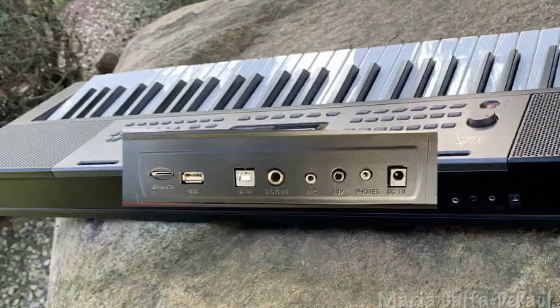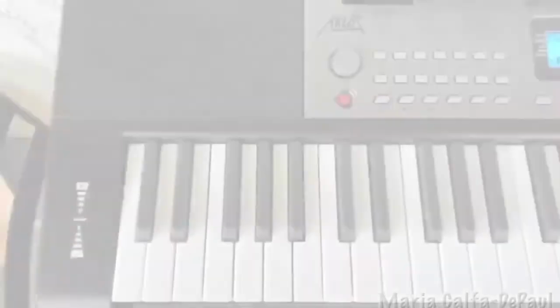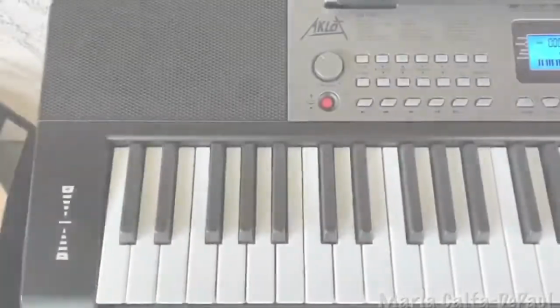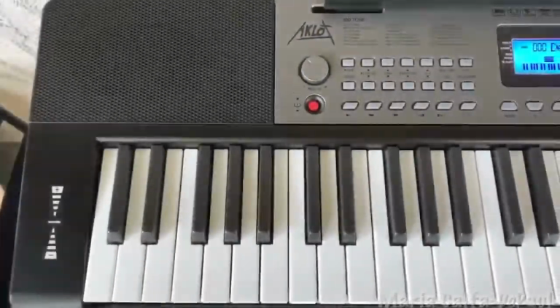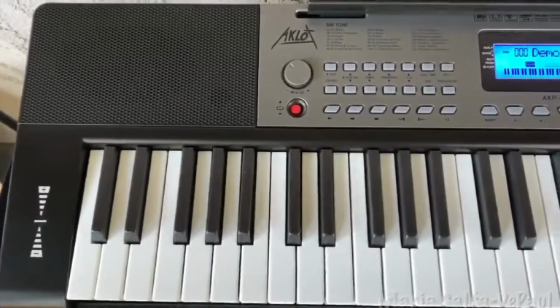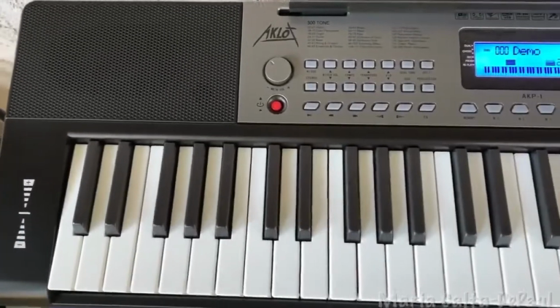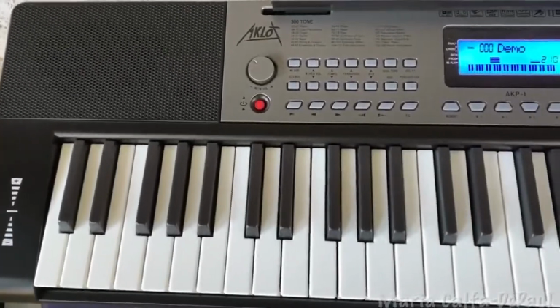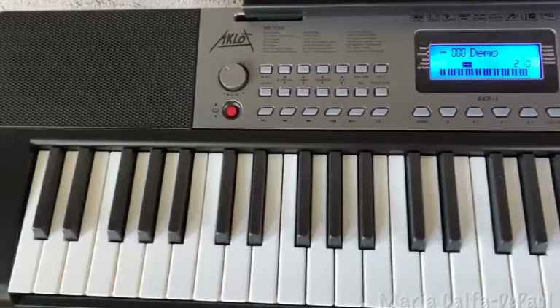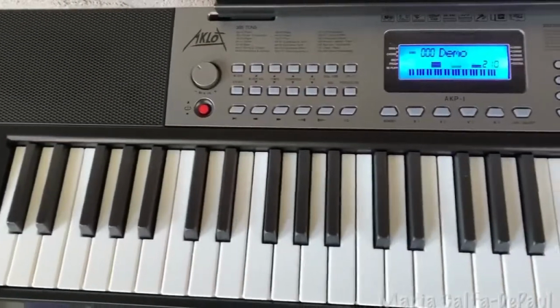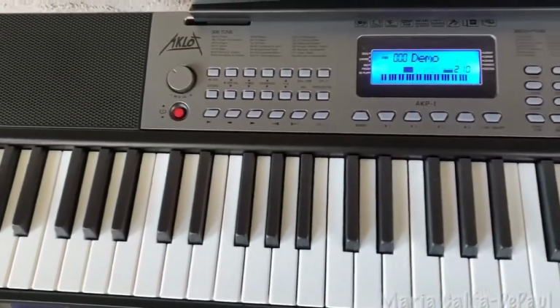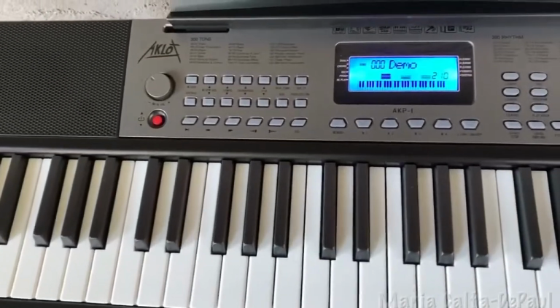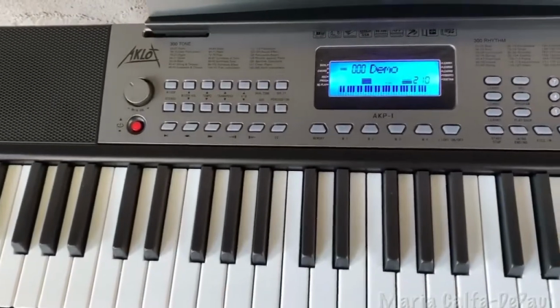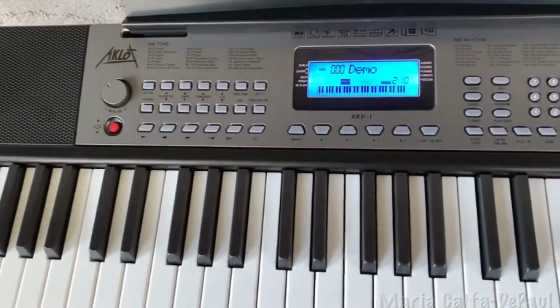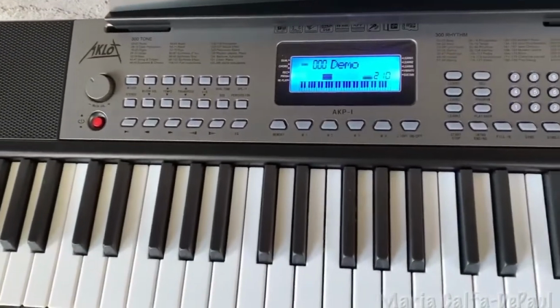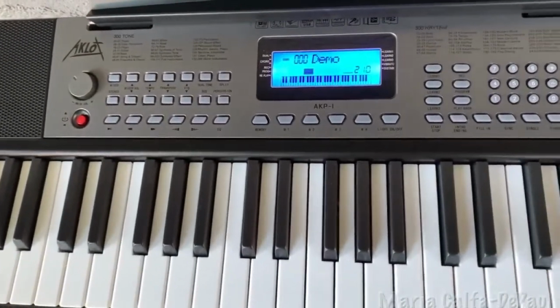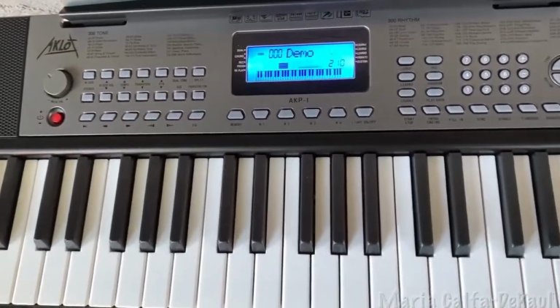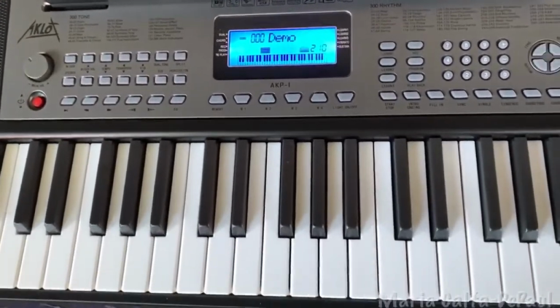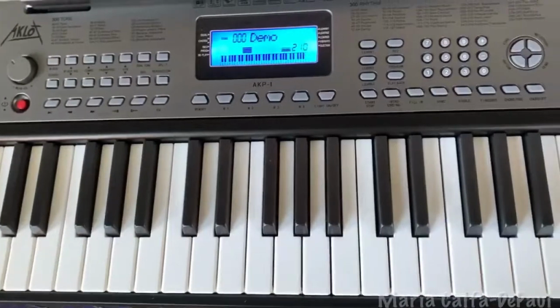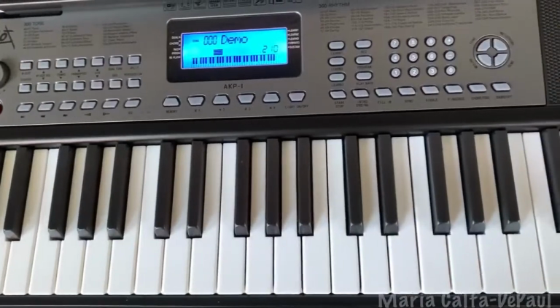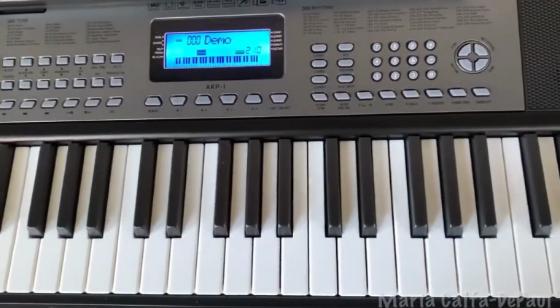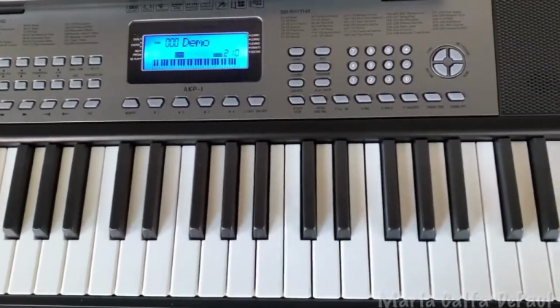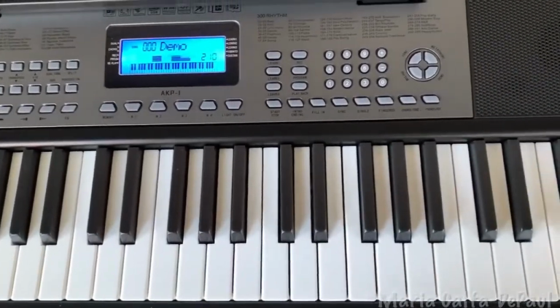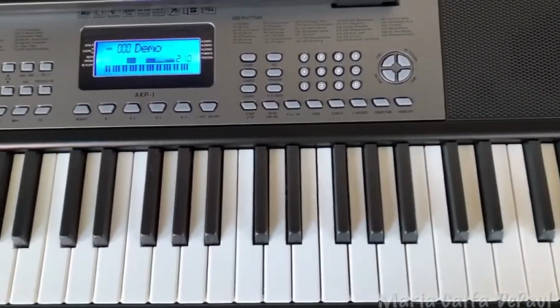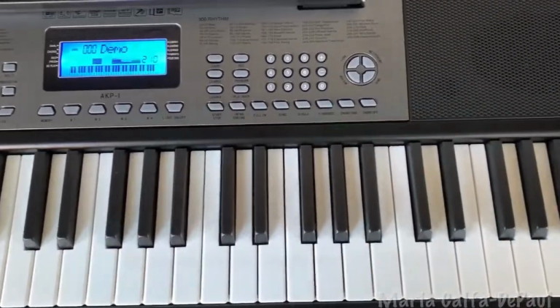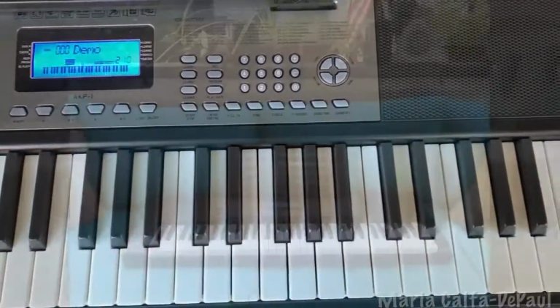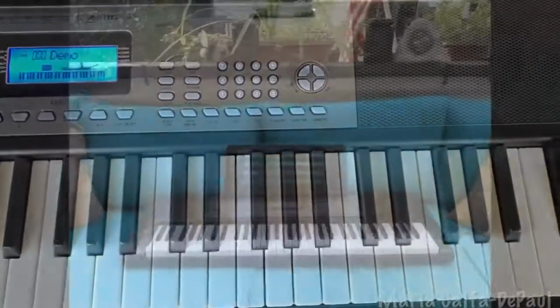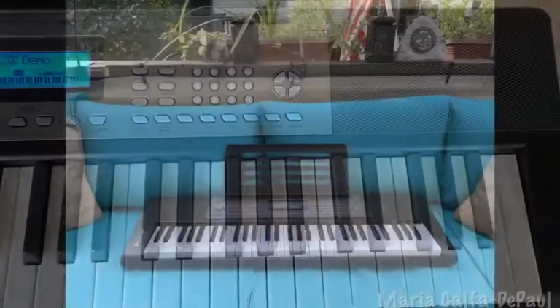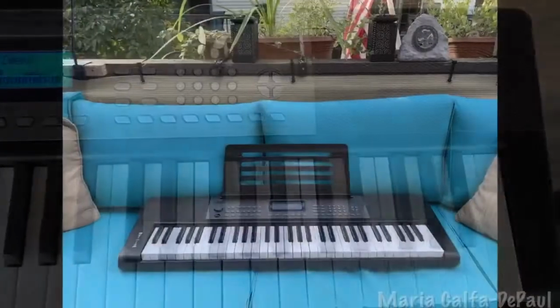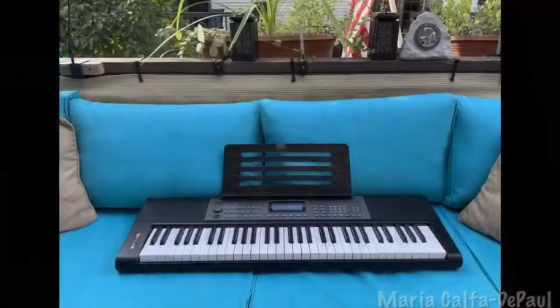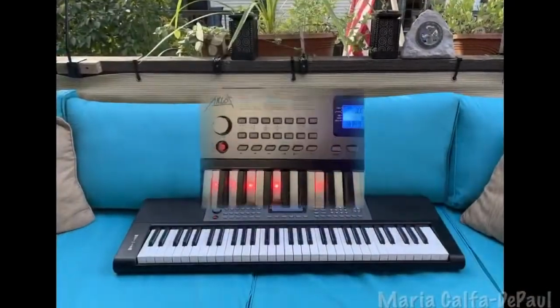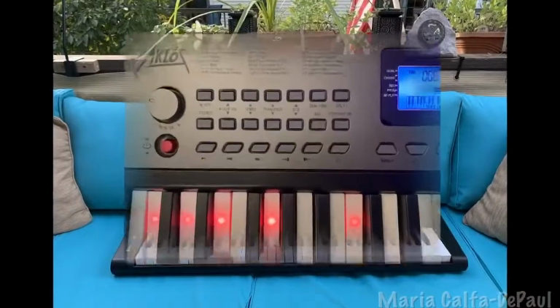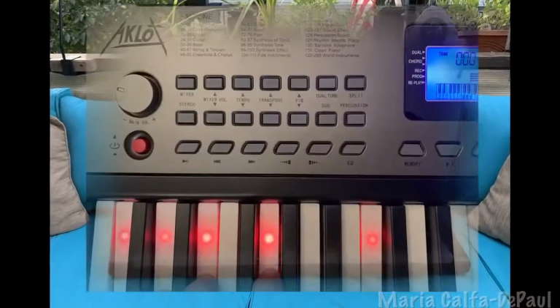Your imagination is all that you need. Indeed, you can take your playing to so many levels with this fun, educational, and very nicely made keyboard by Aklot.